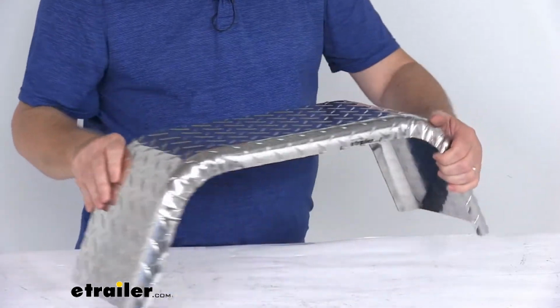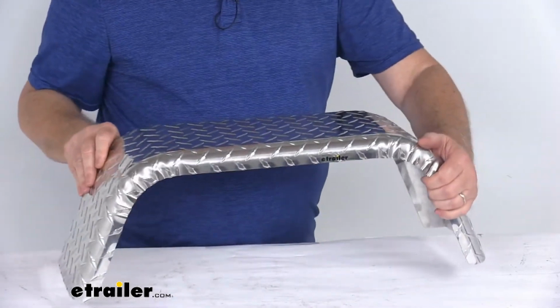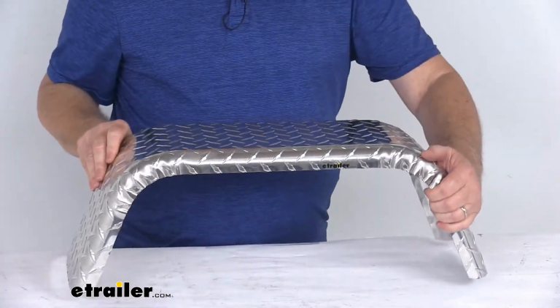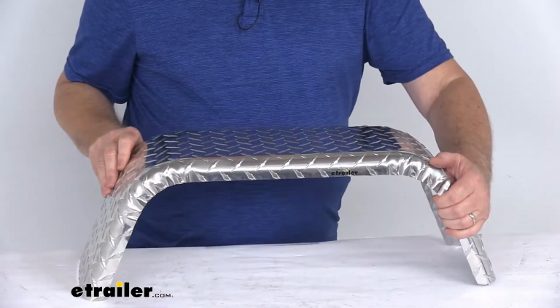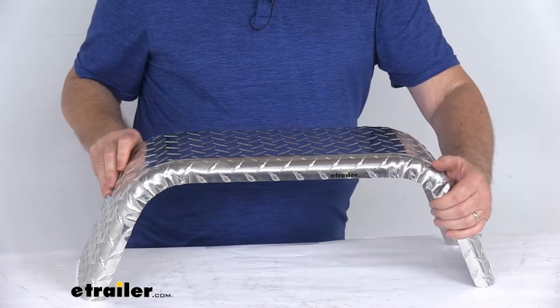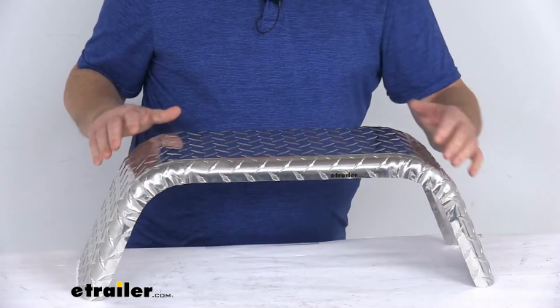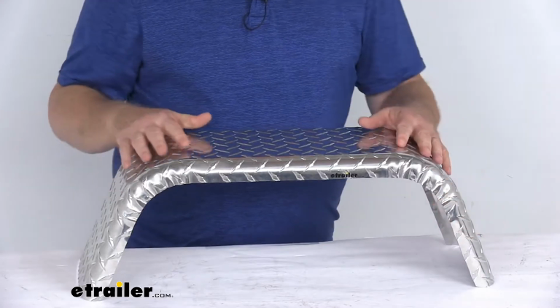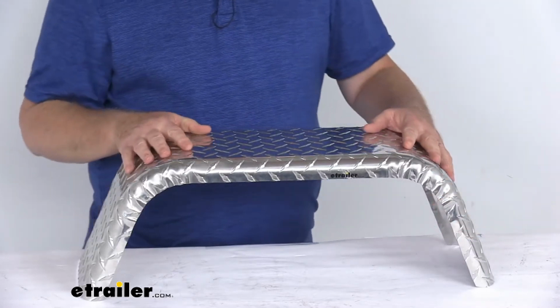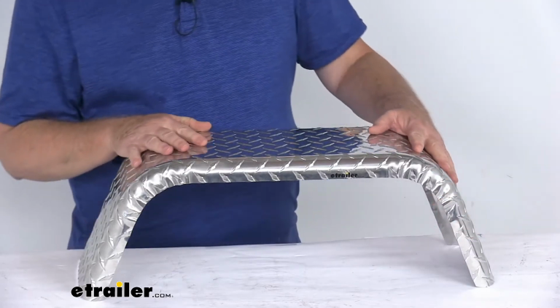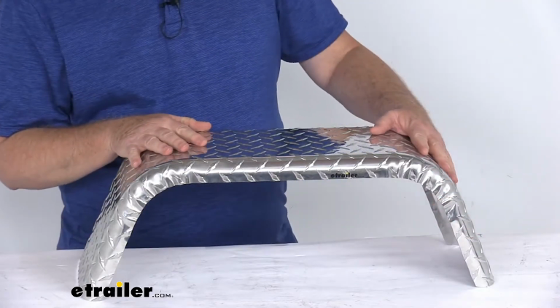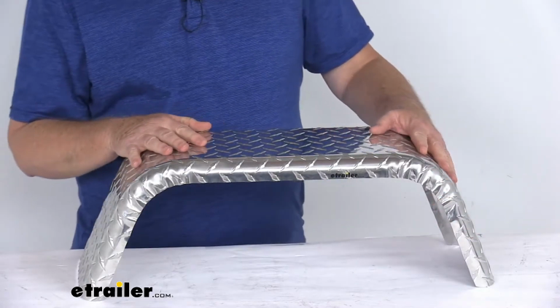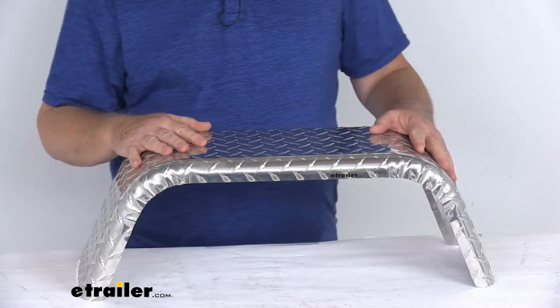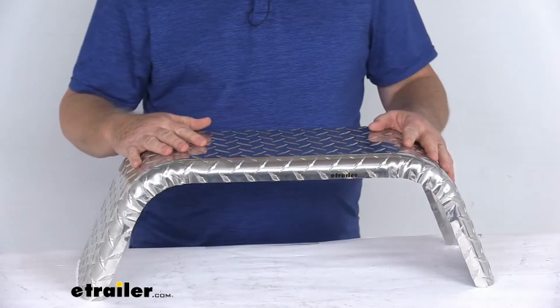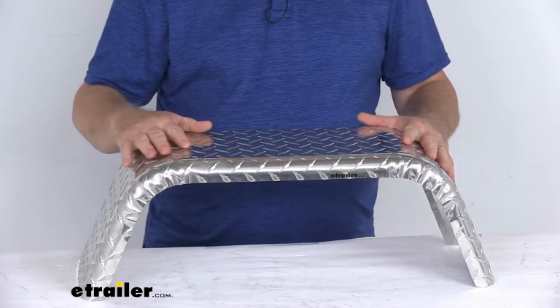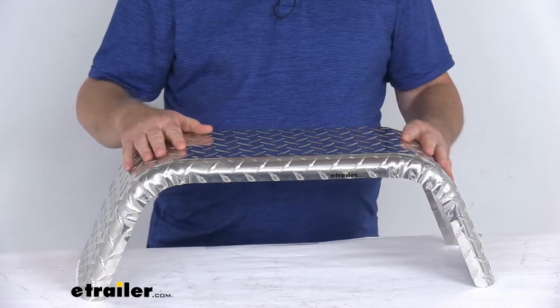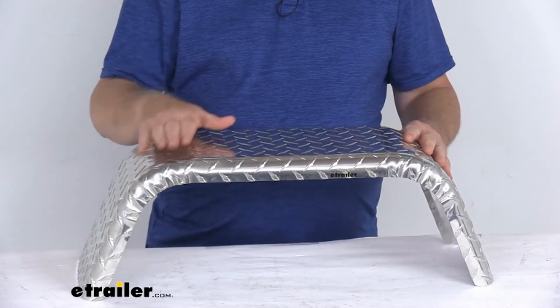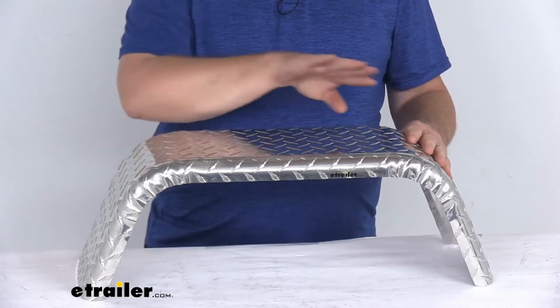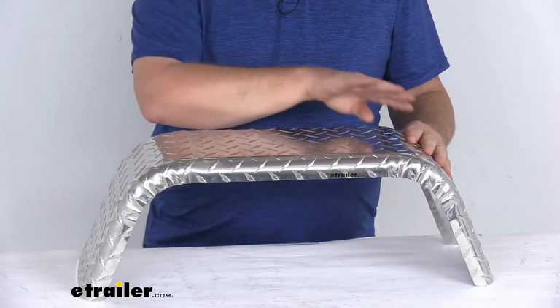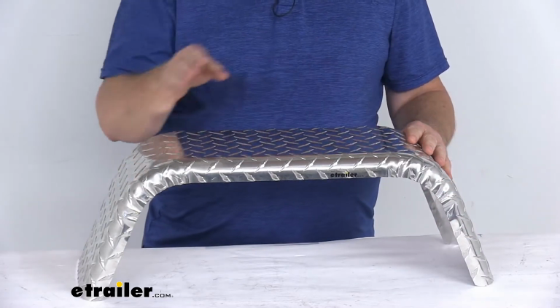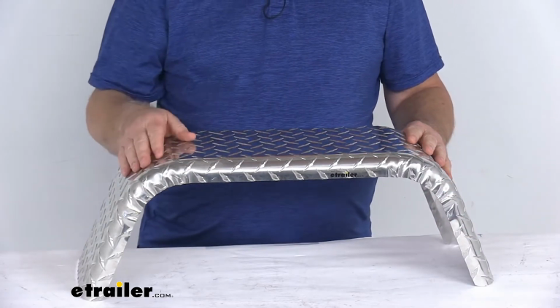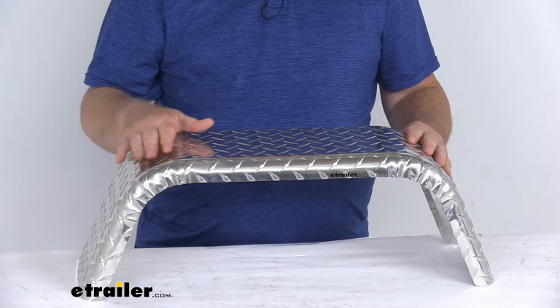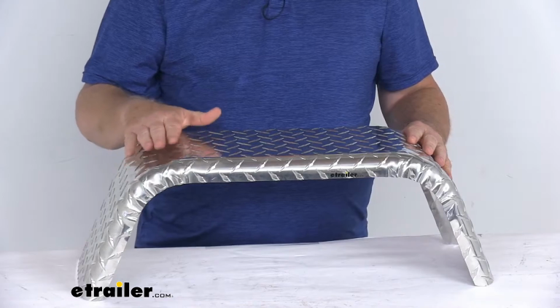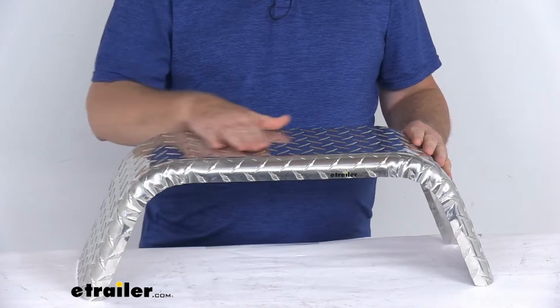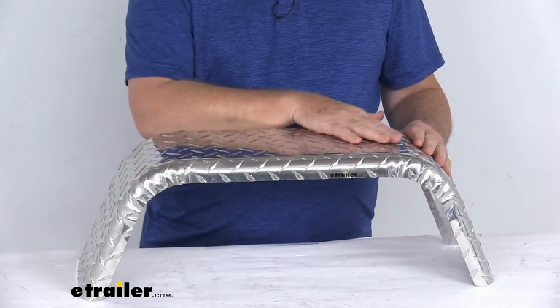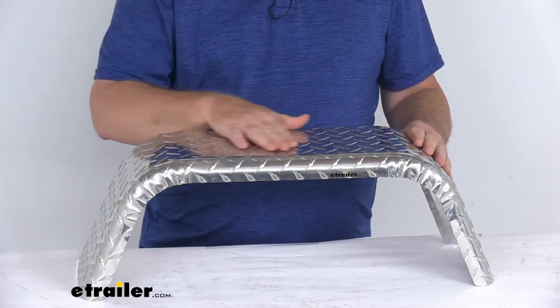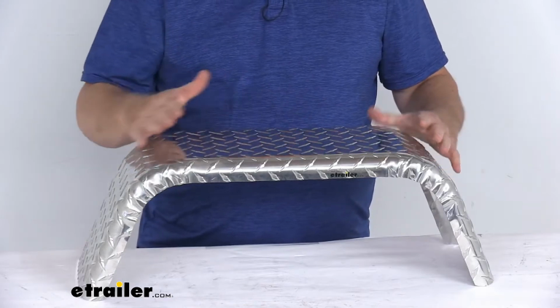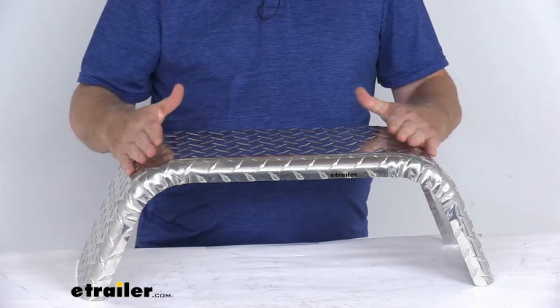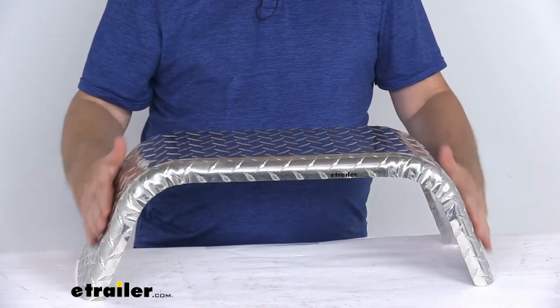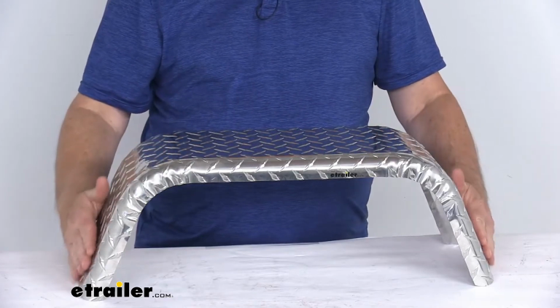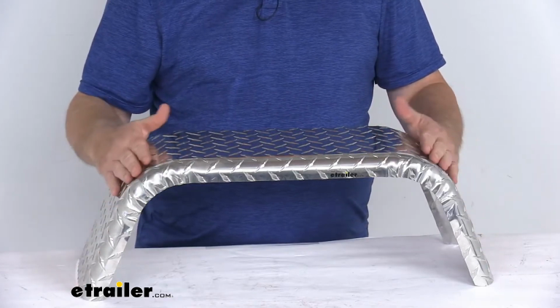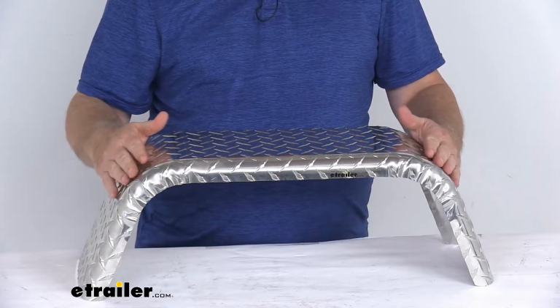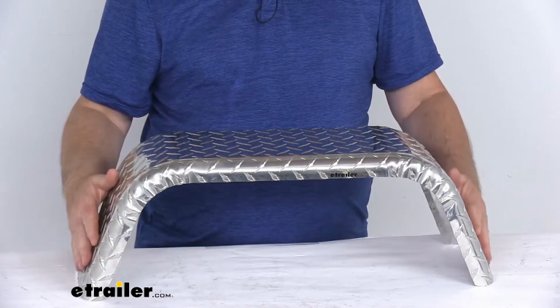It is the classic Jeep design, outfitting your trailer in a very unique style. Instead of the normal rounded fender style, this design has the flat top with the 70 degree angle to the sides.